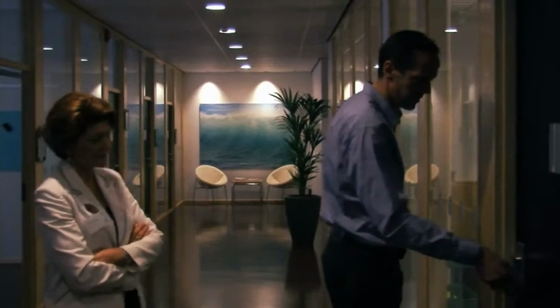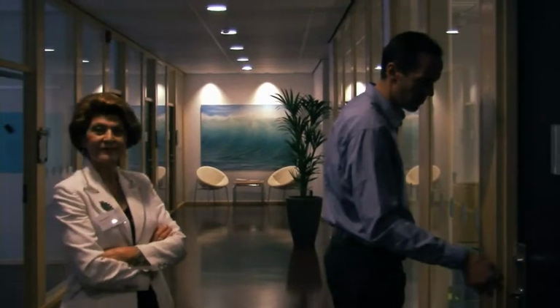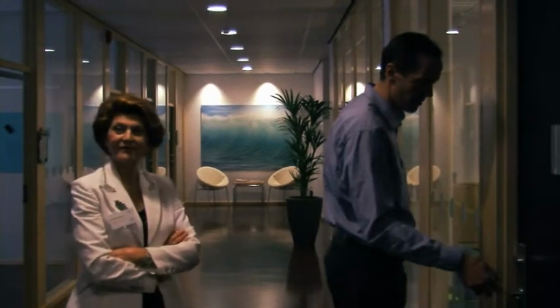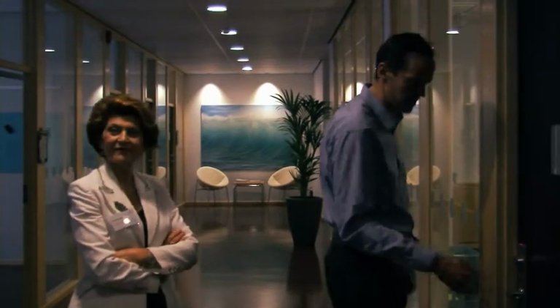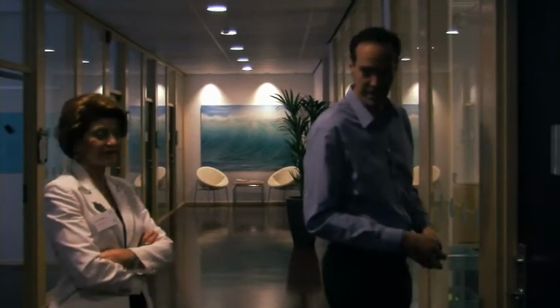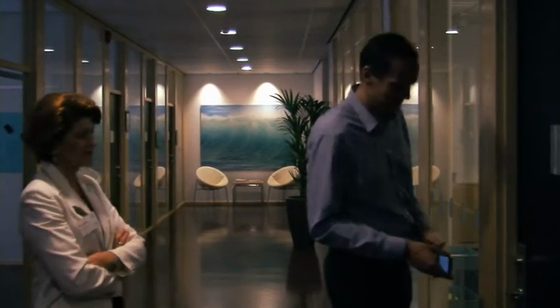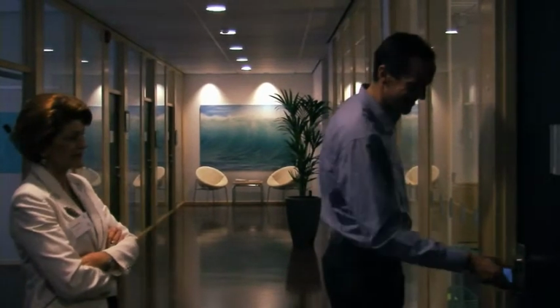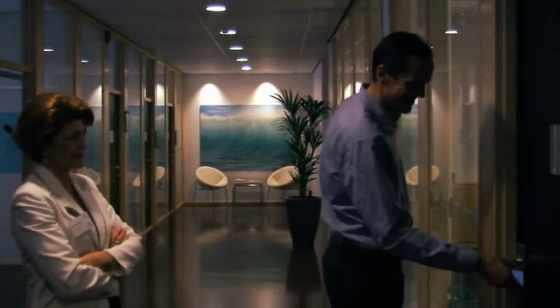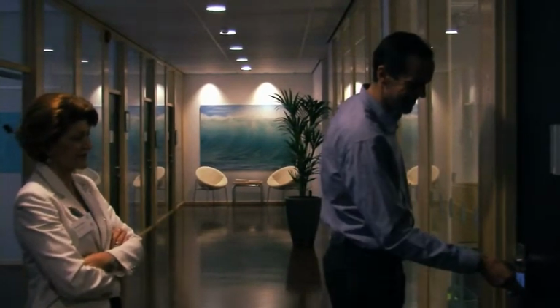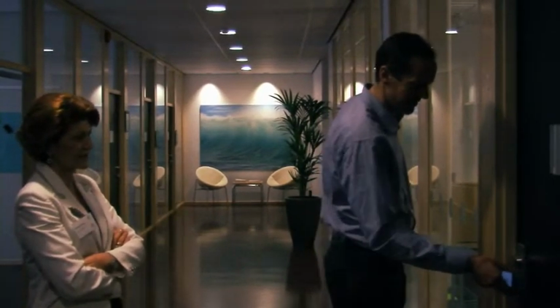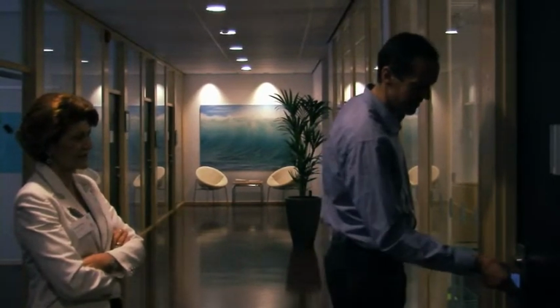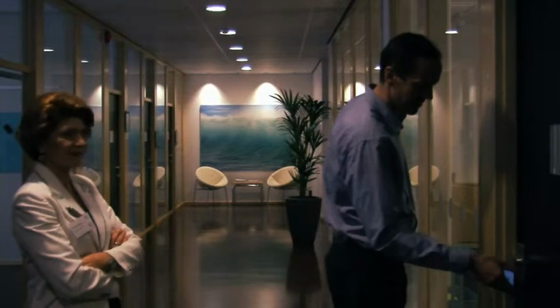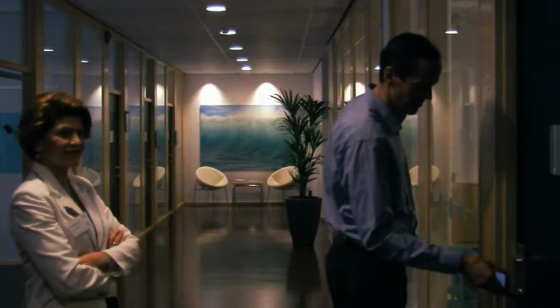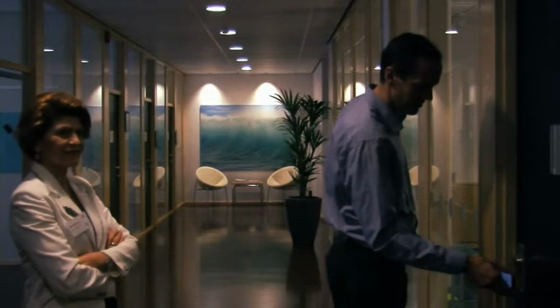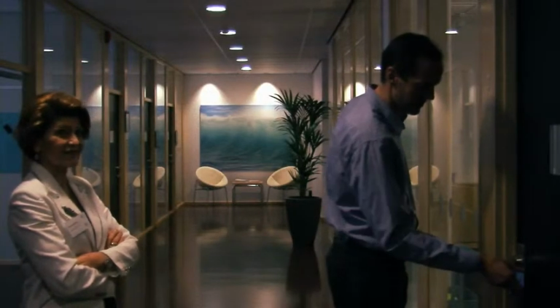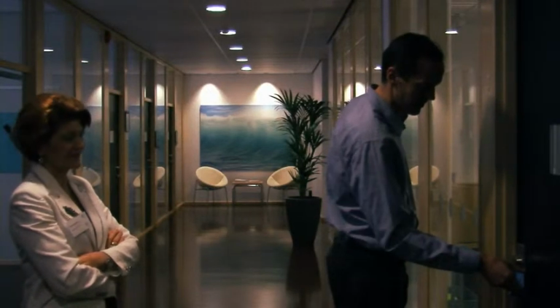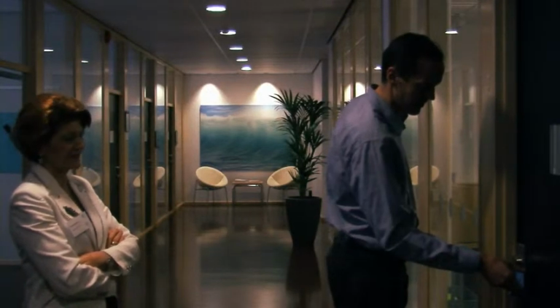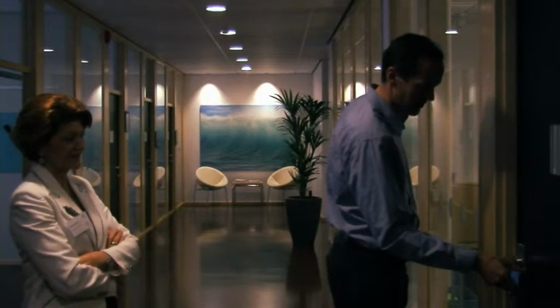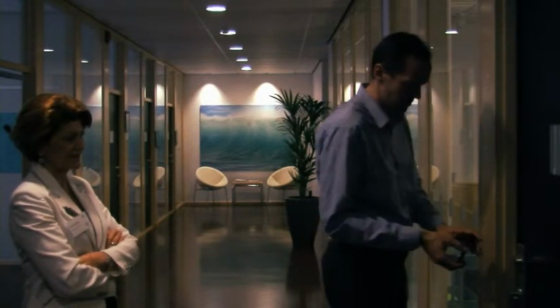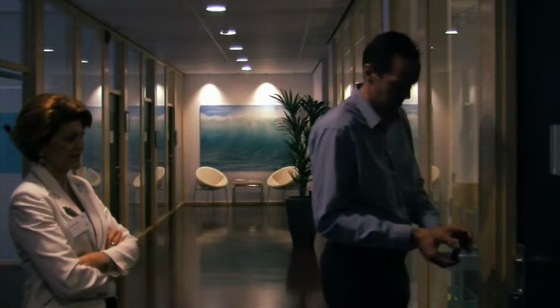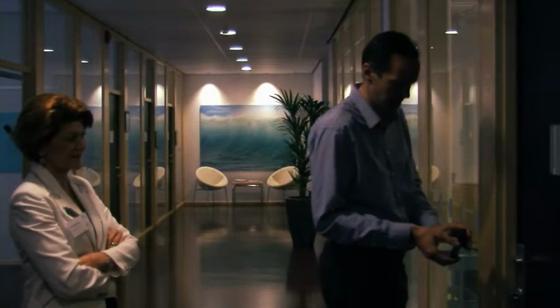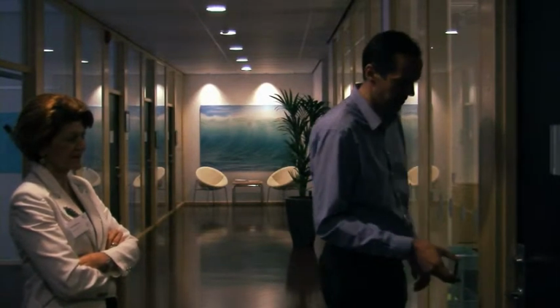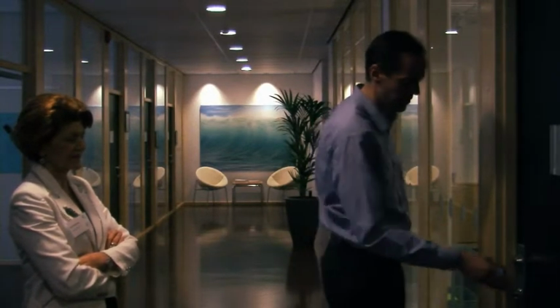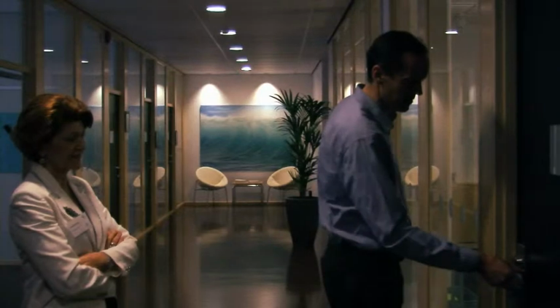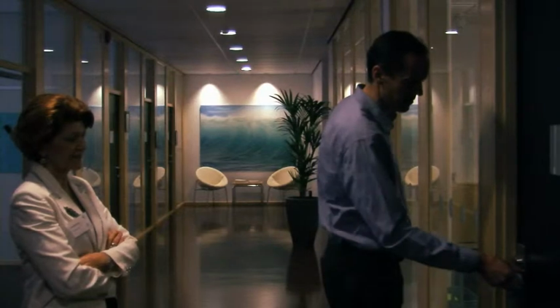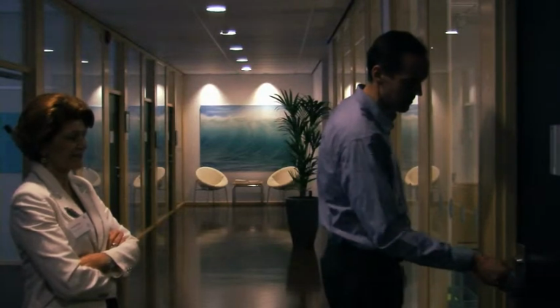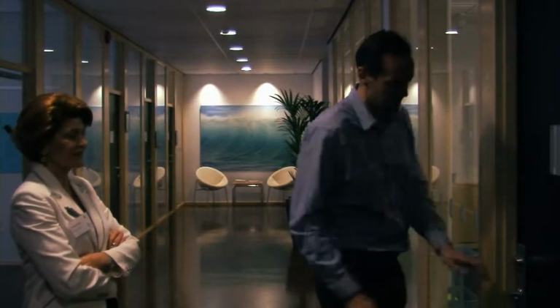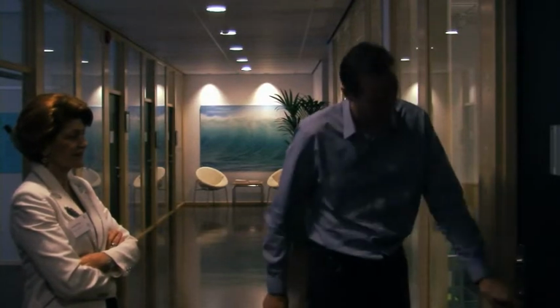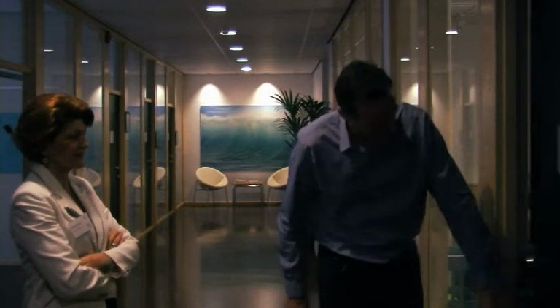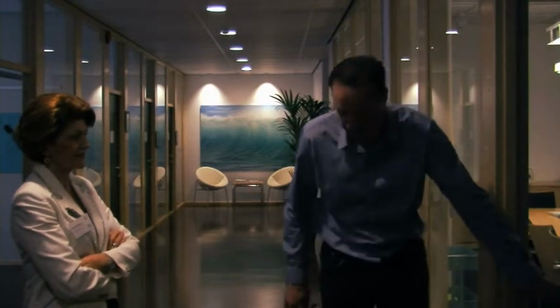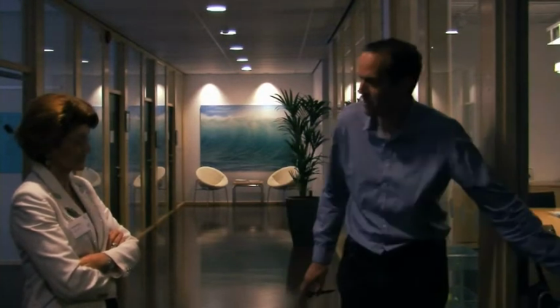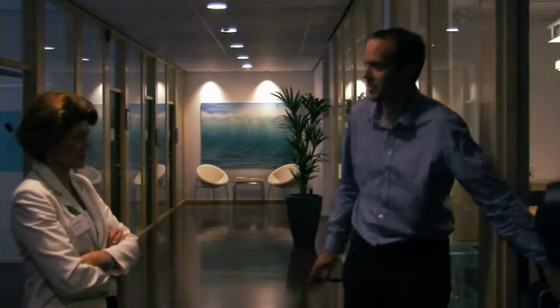Now let me try to wake it up — it's a little bit tired. I need to activate the contactless. And then I can open it like that.